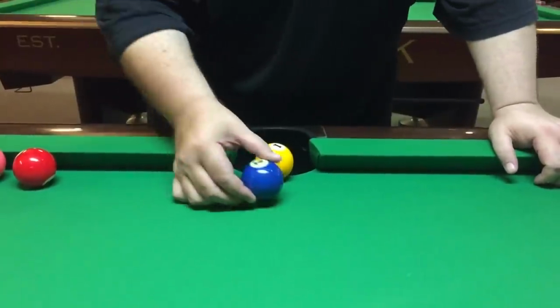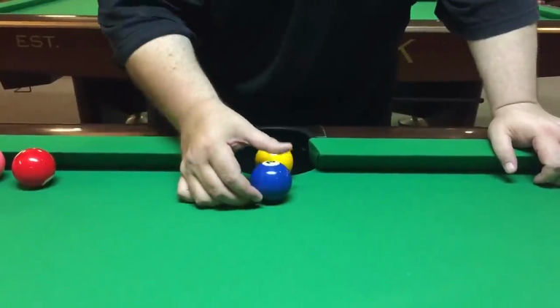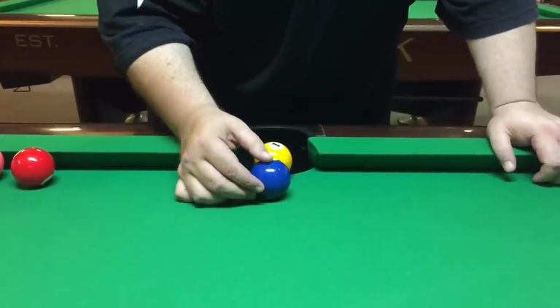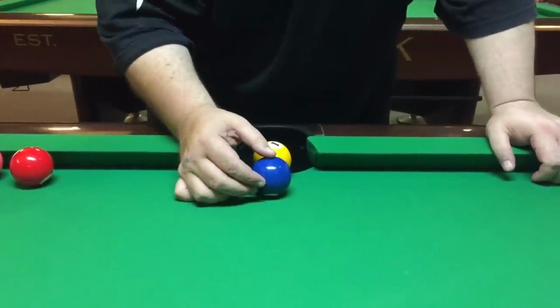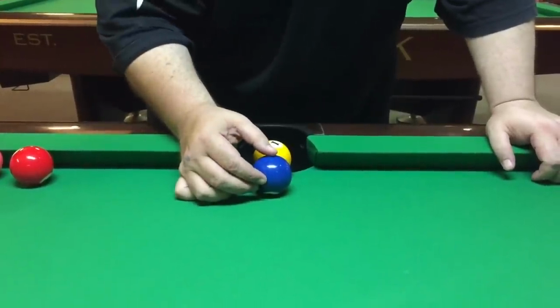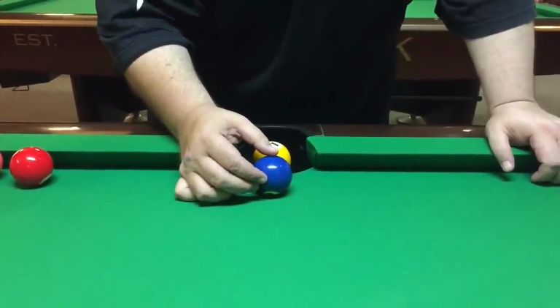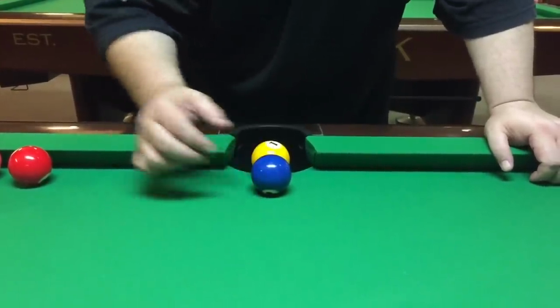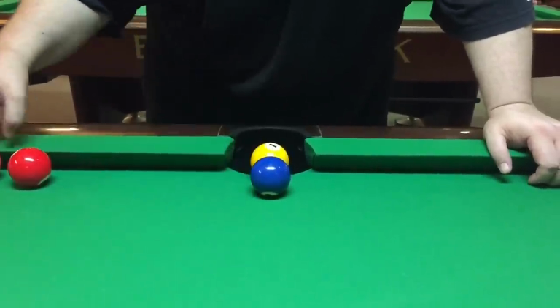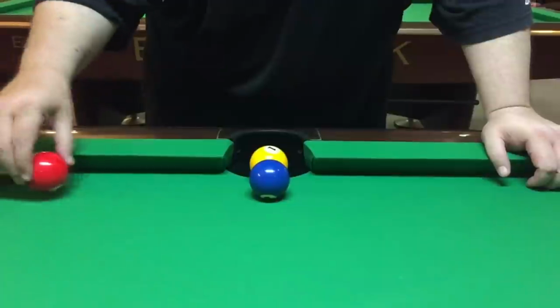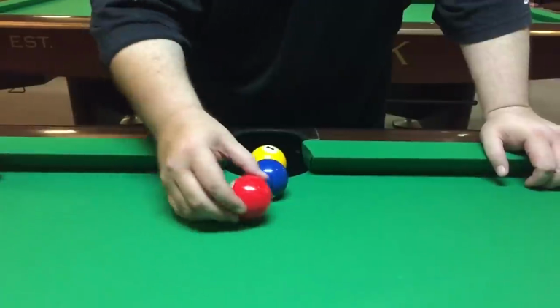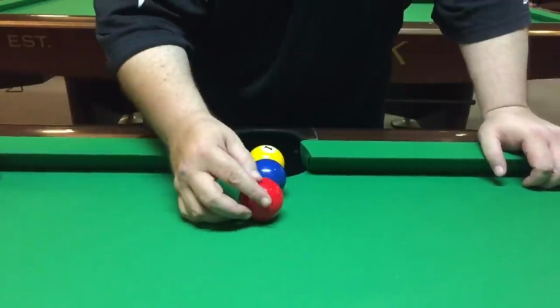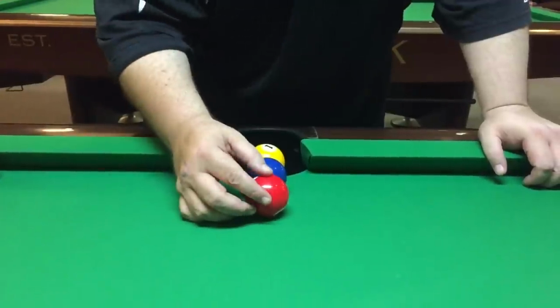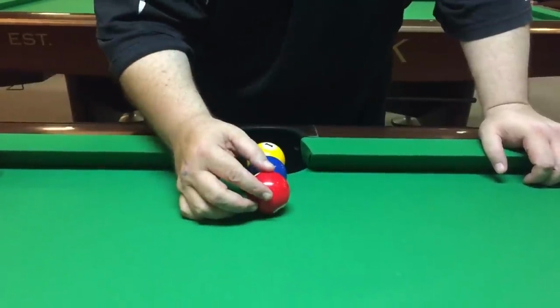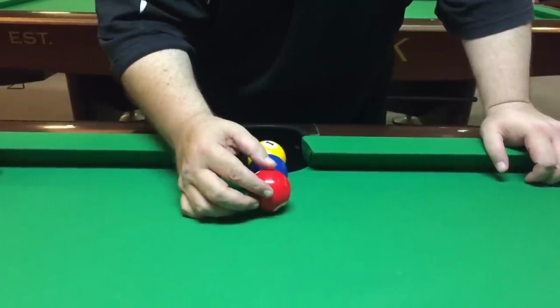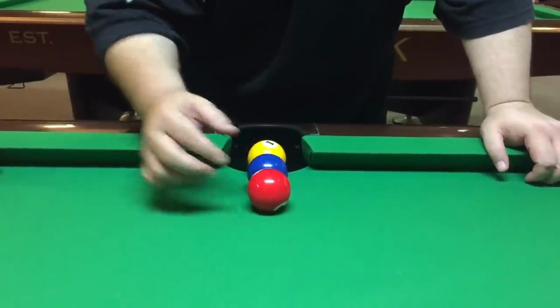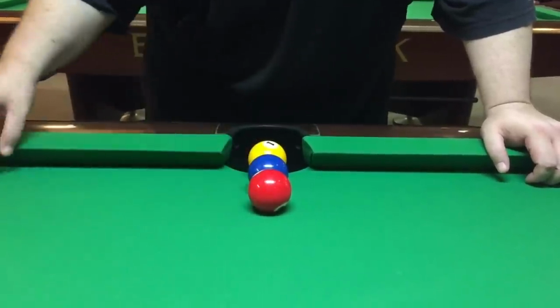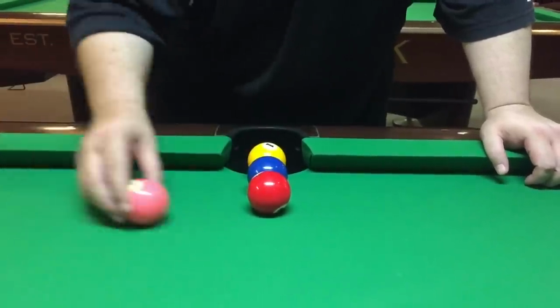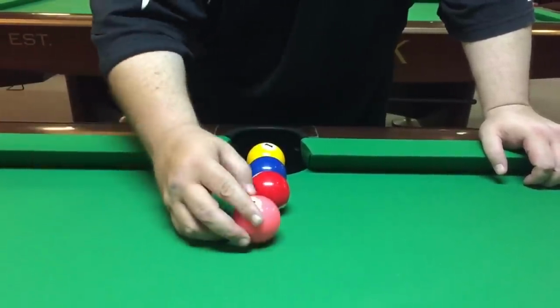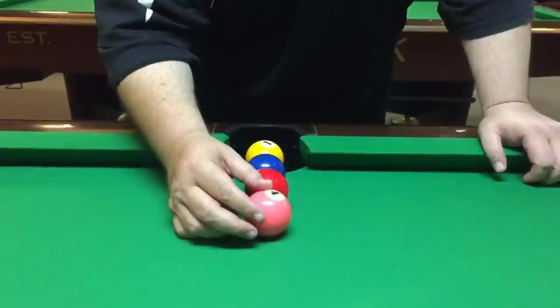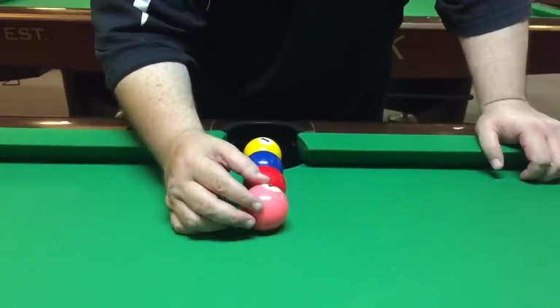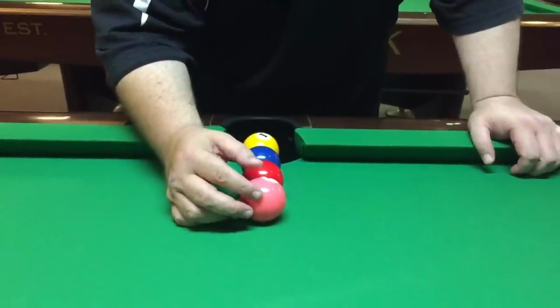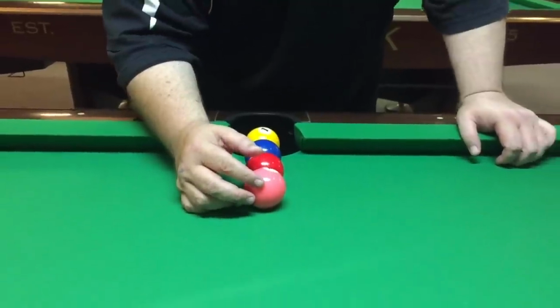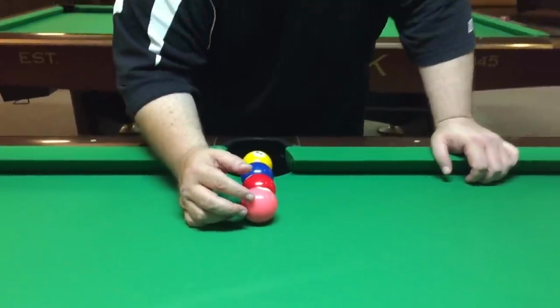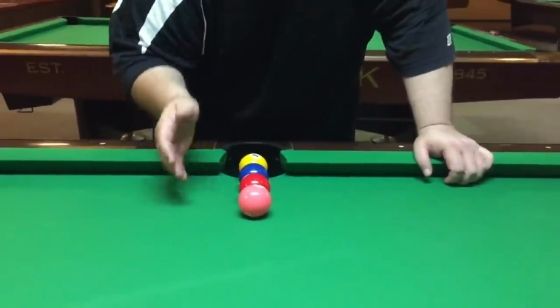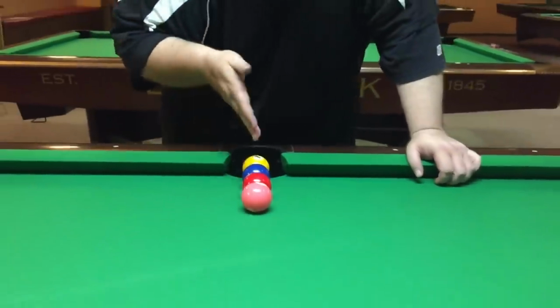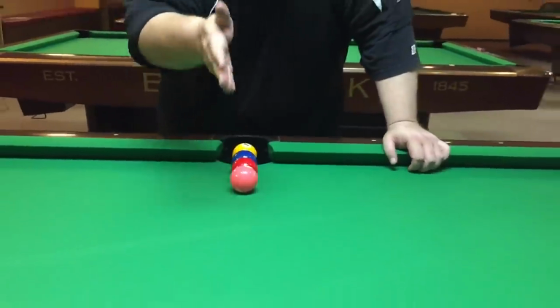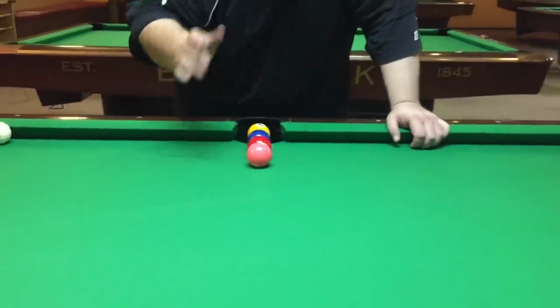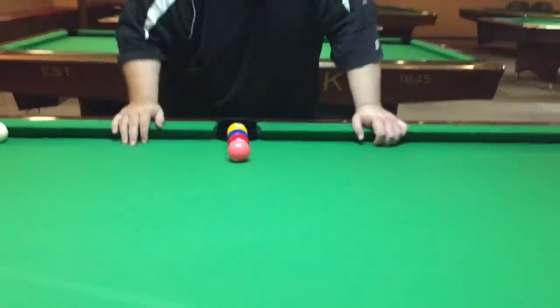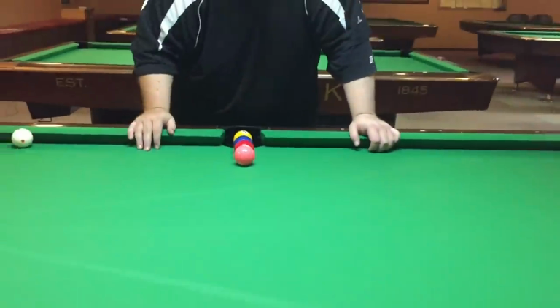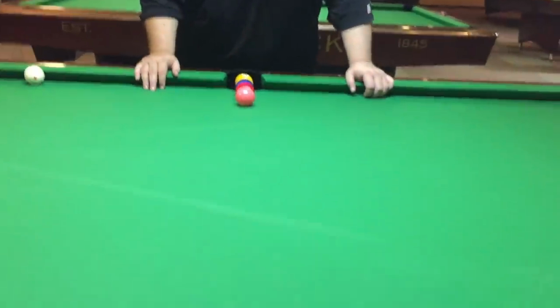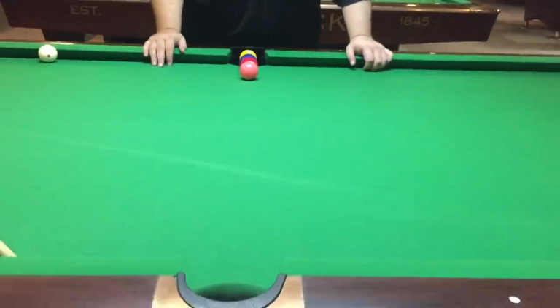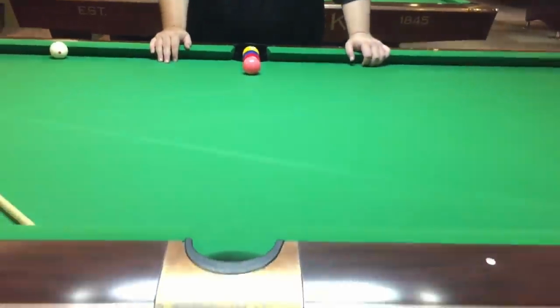And the two straight across, three straight across, and four straight across. This is just a straight line across the table. Straight enough.